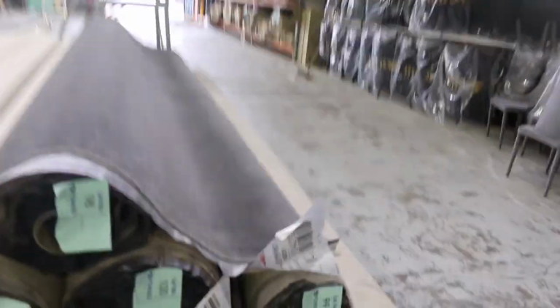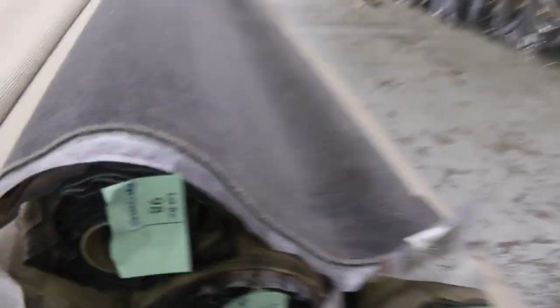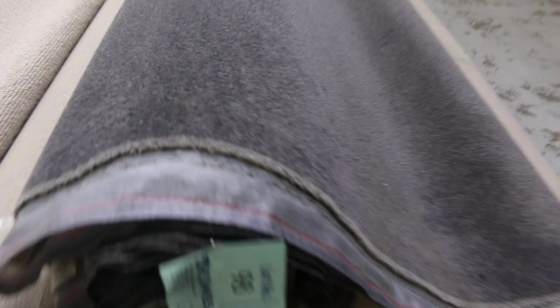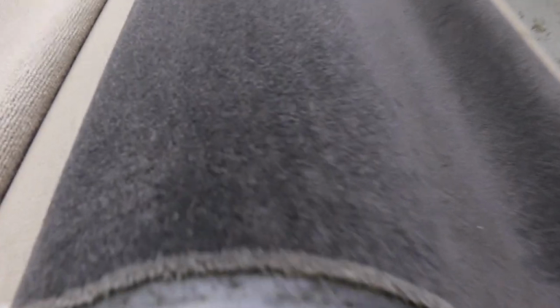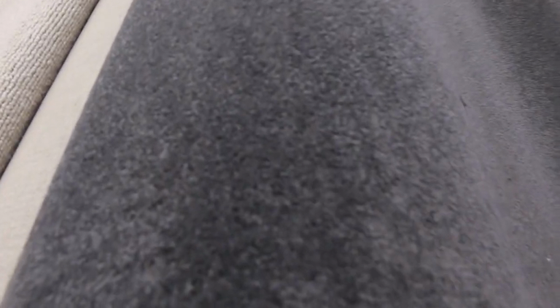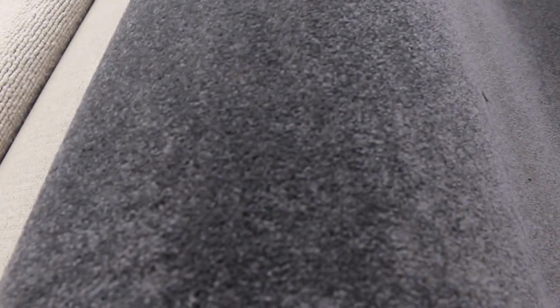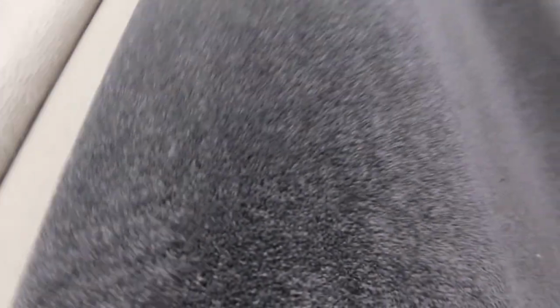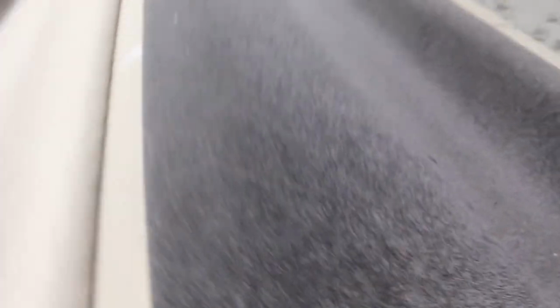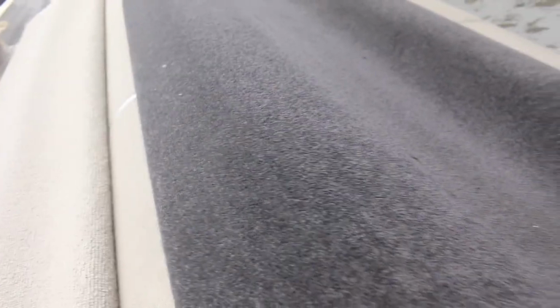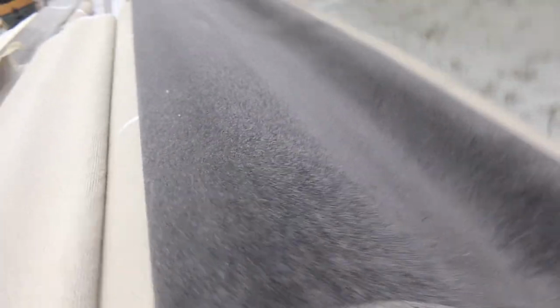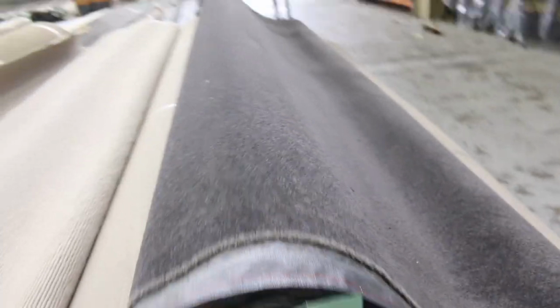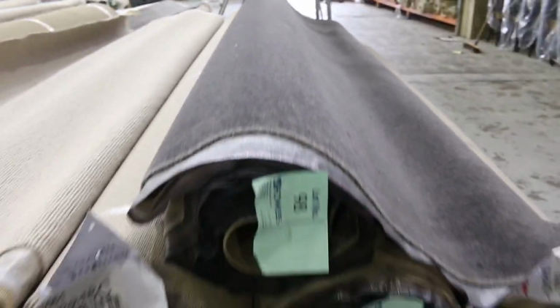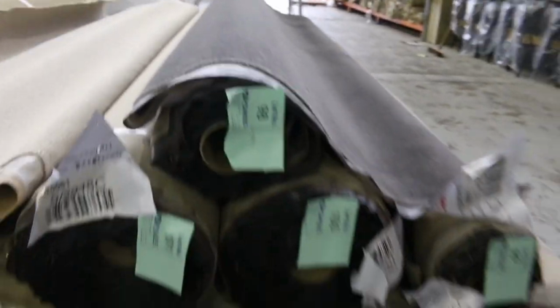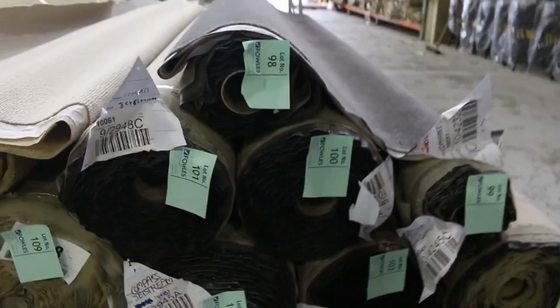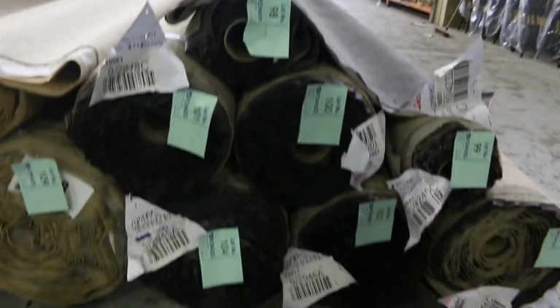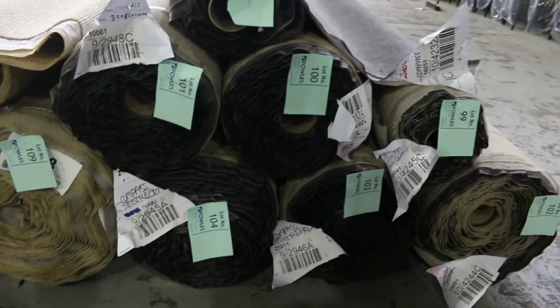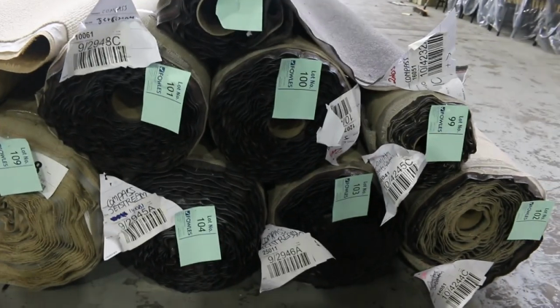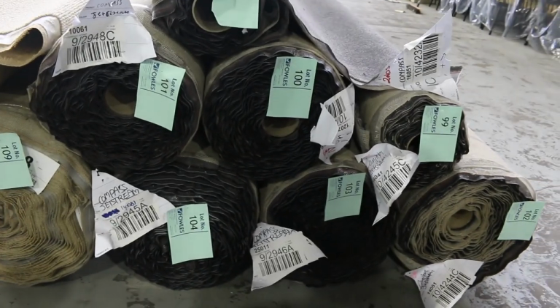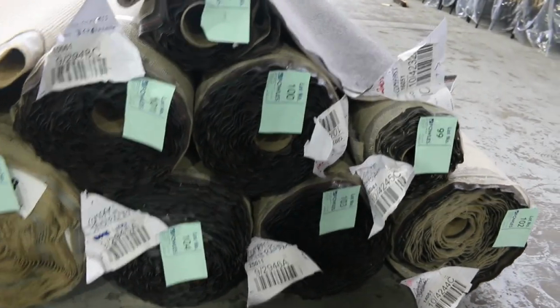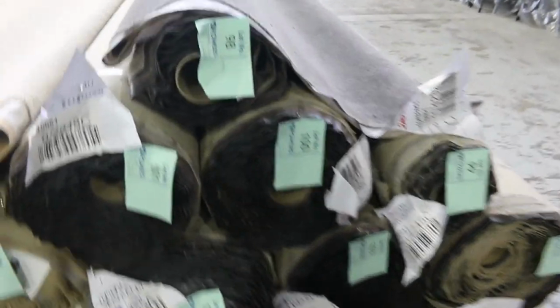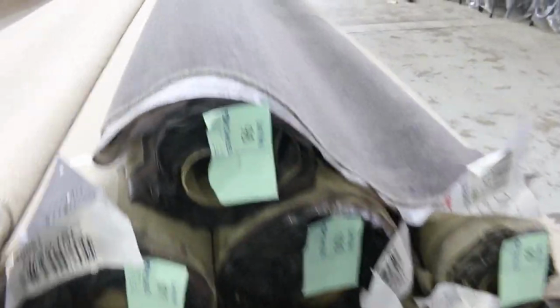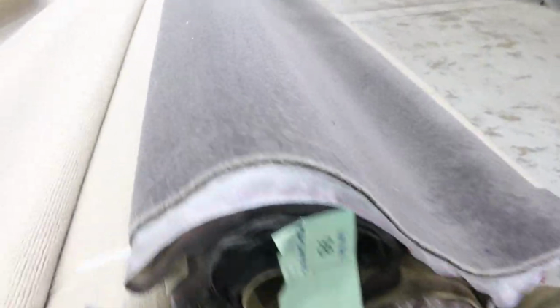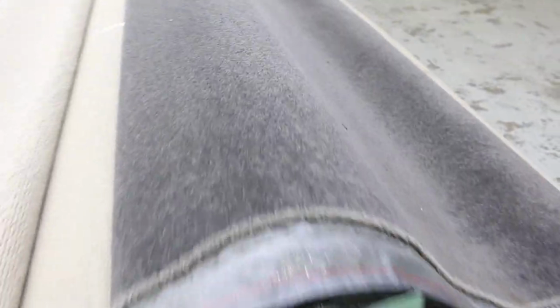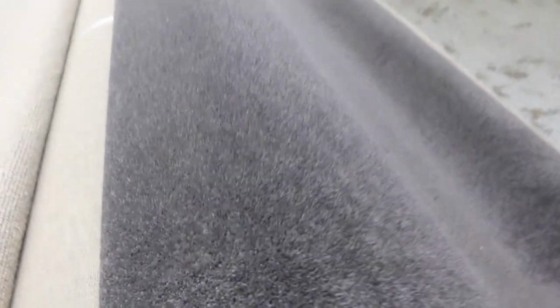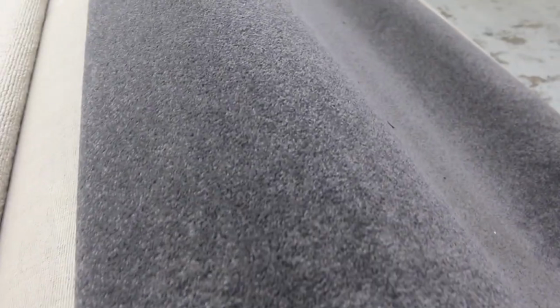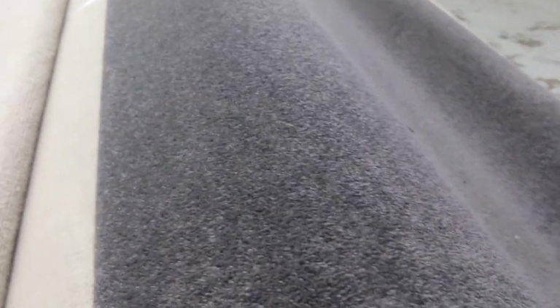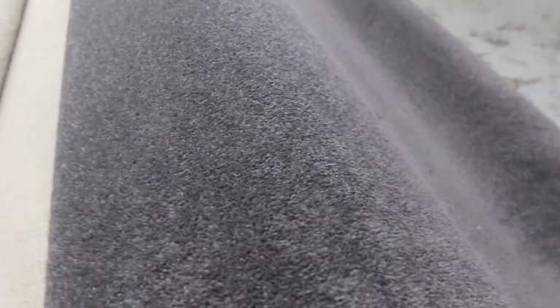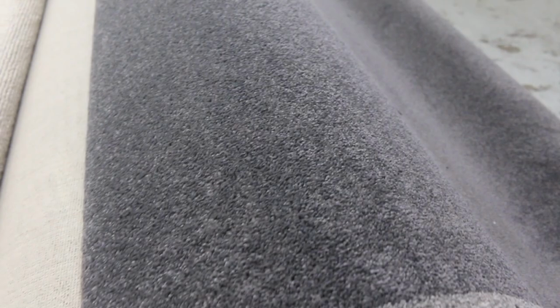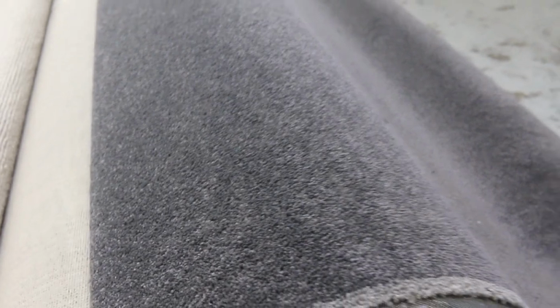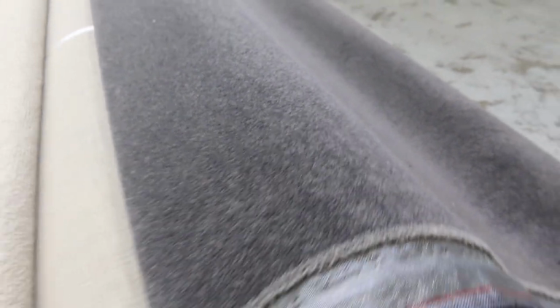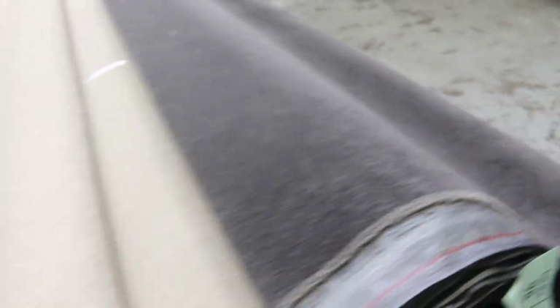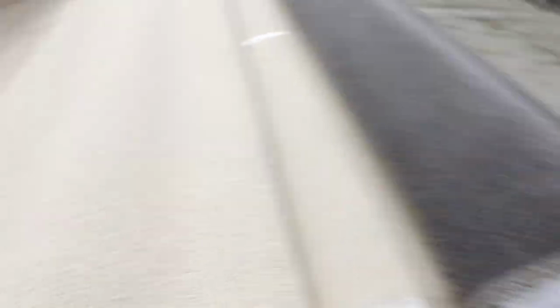Over here we've got this grey twist pile again — we've got a heap of this. This is from lot number 98 right through to lot number 104, all the same. Nice little sanded charcoal twist pile, around about the $40 a metre mark.